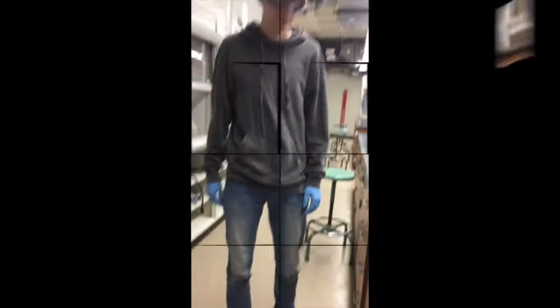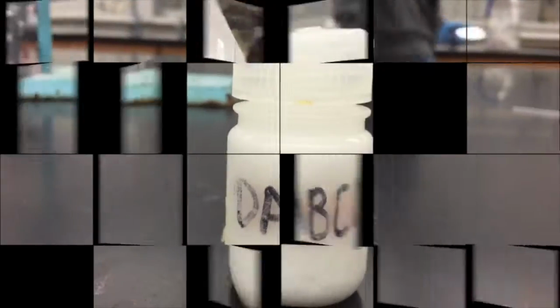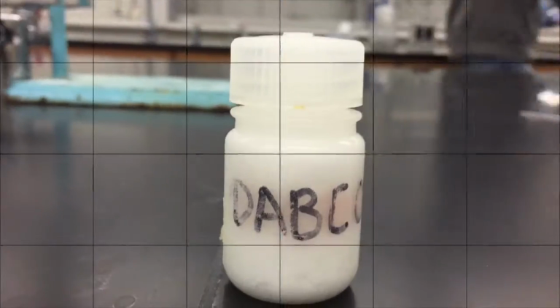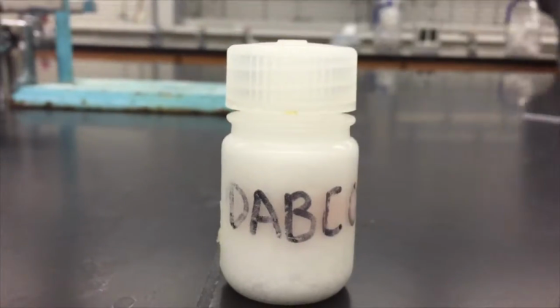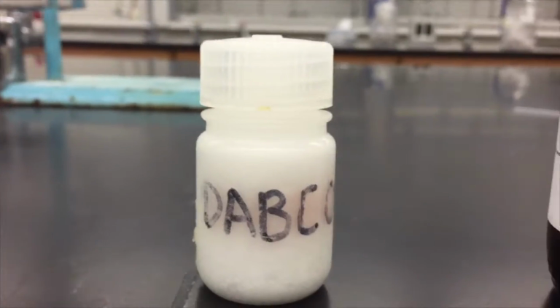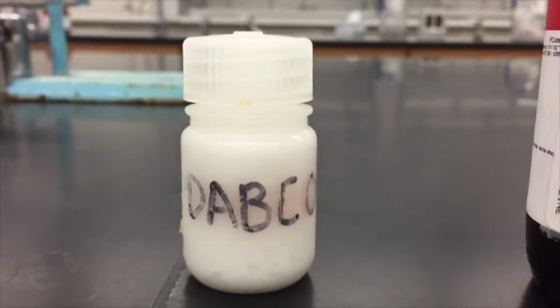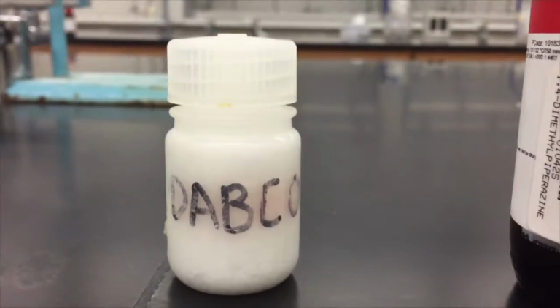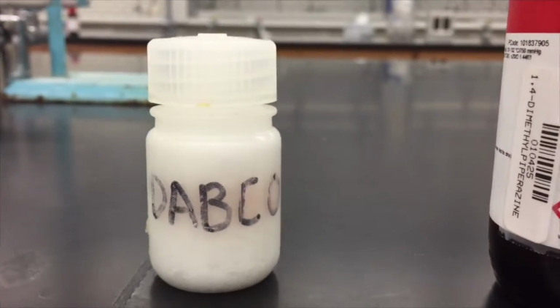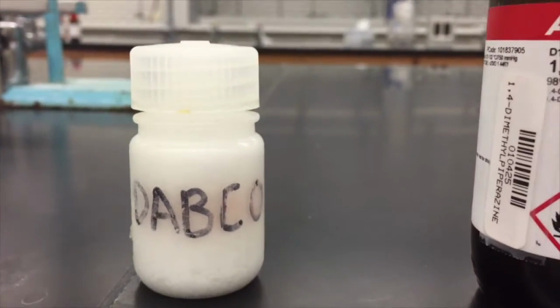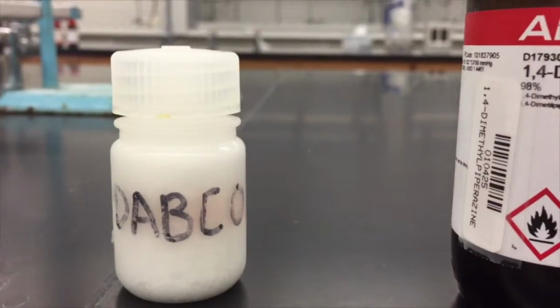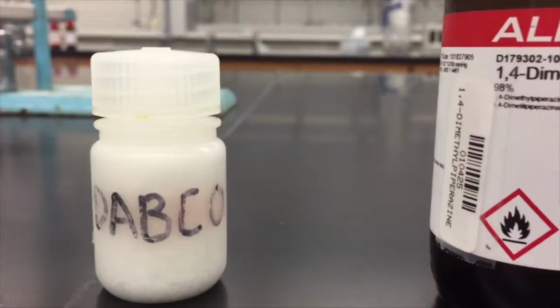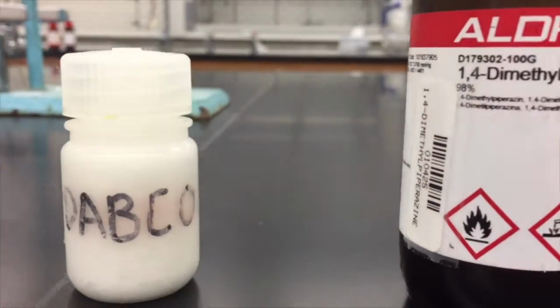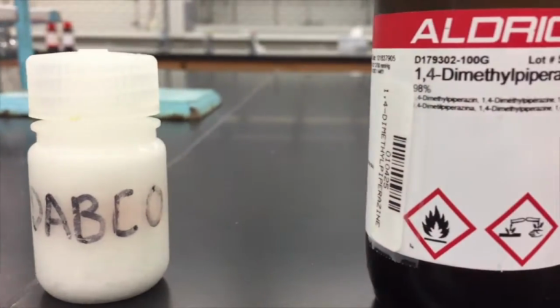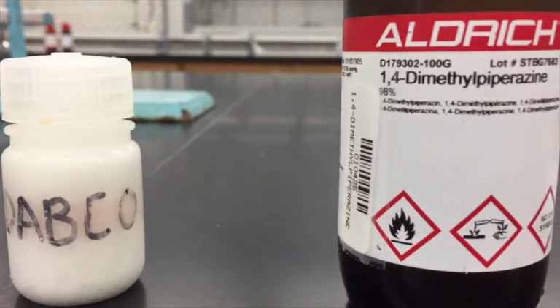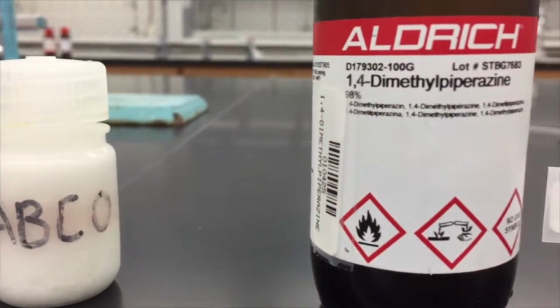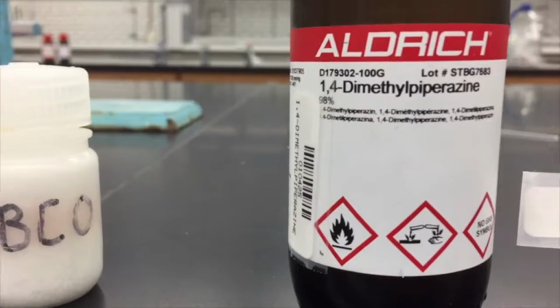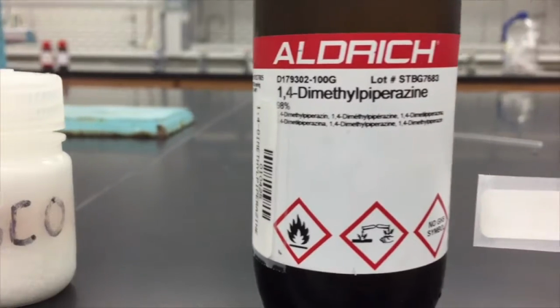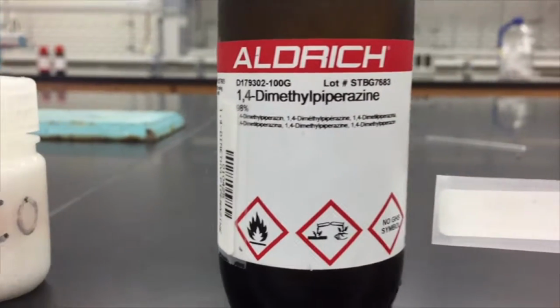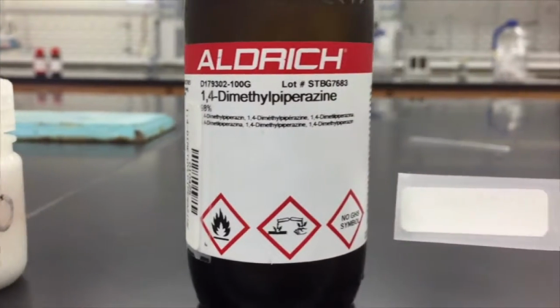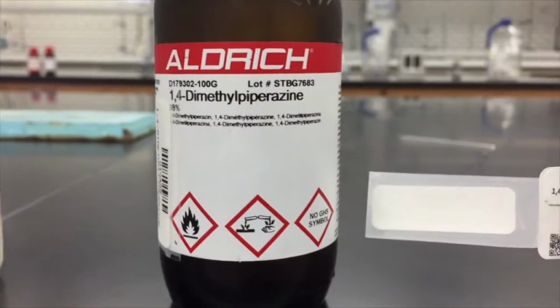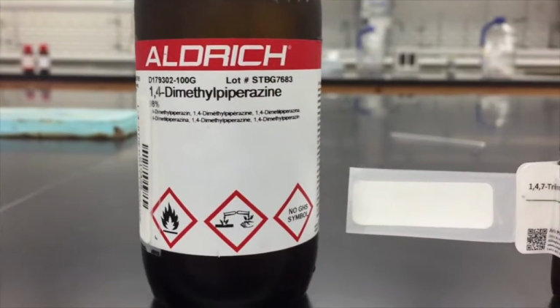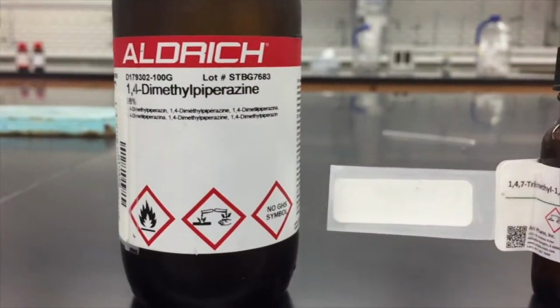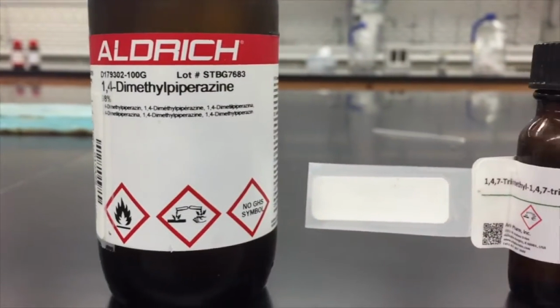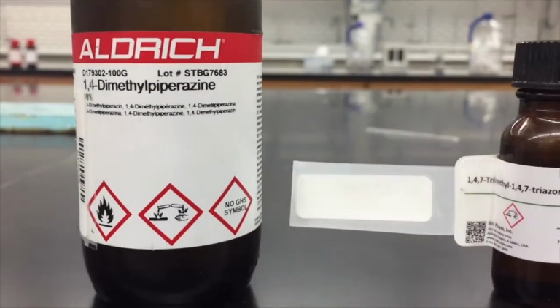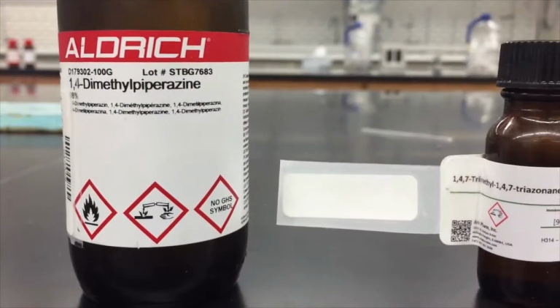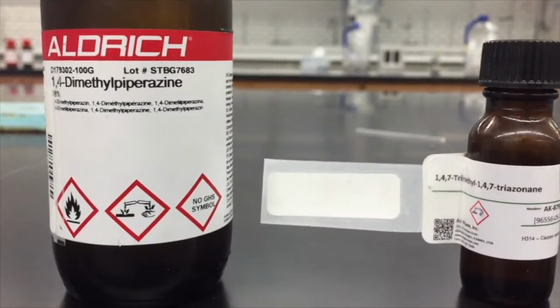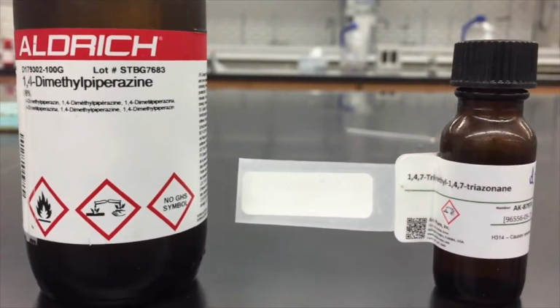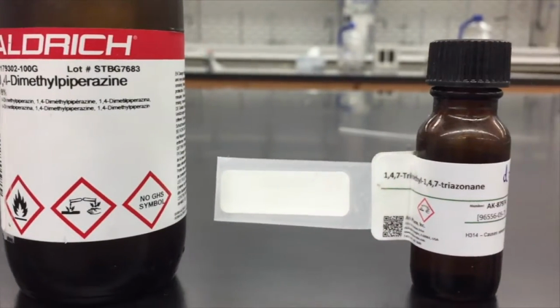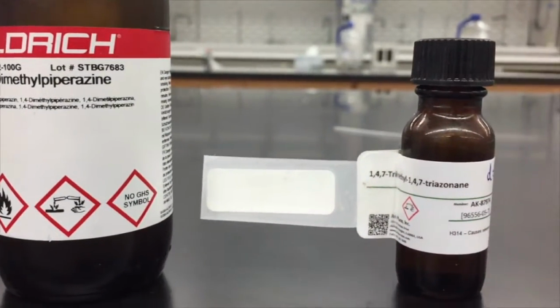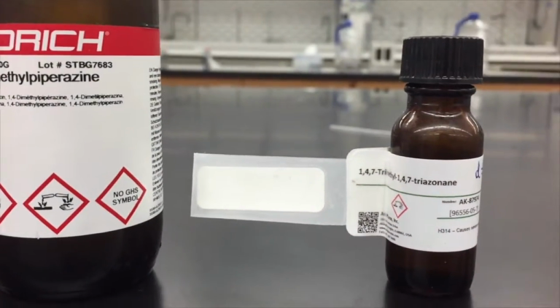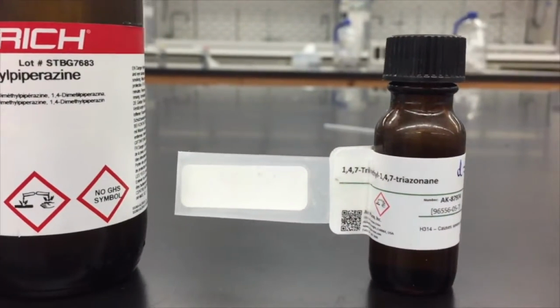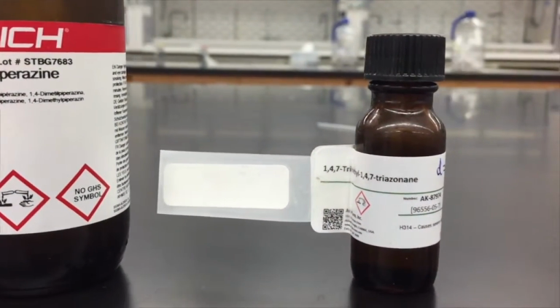In this project, I react three different tertiary amines with five different alcohalides. The amines include Dabco, dimethylpiperazine, and triazinane.